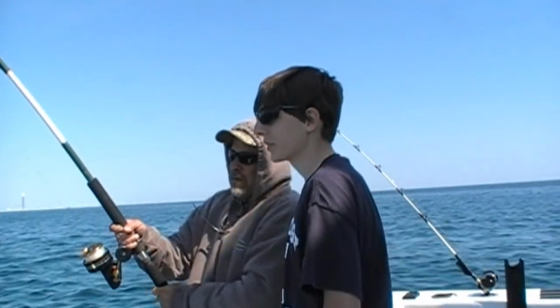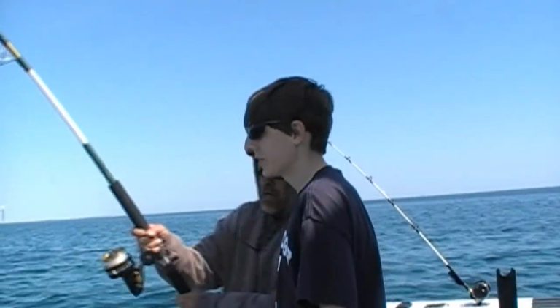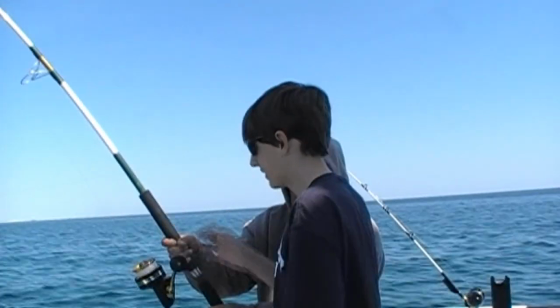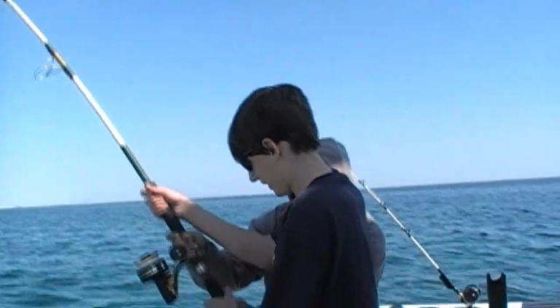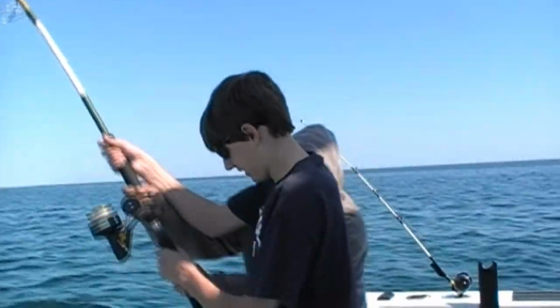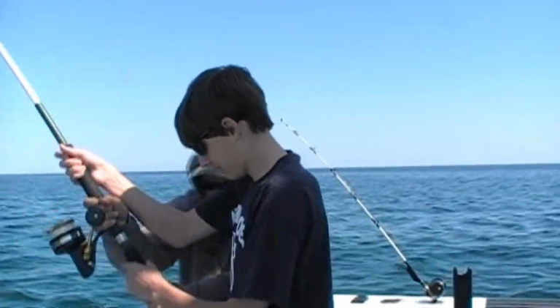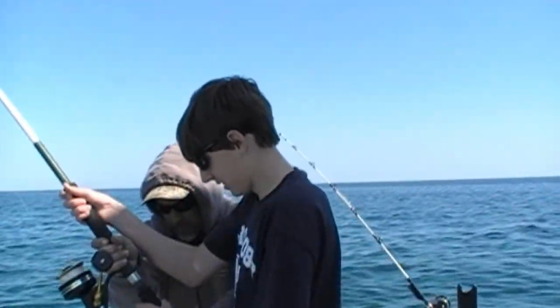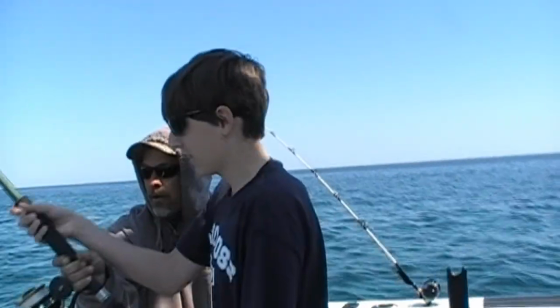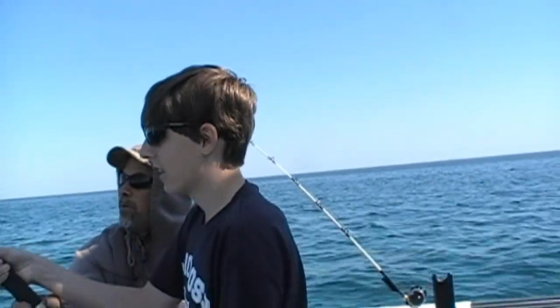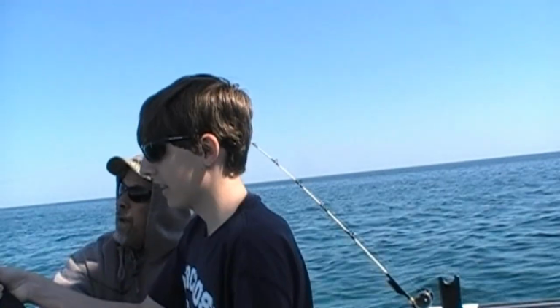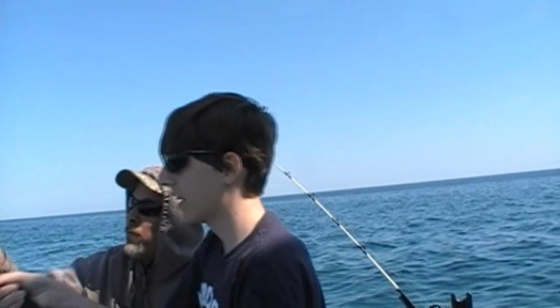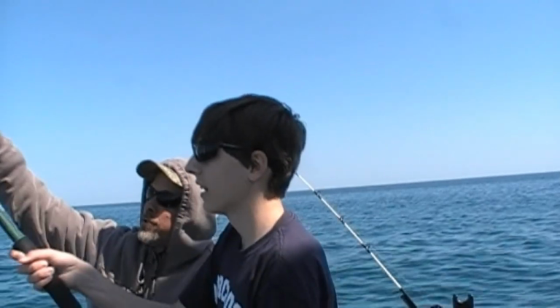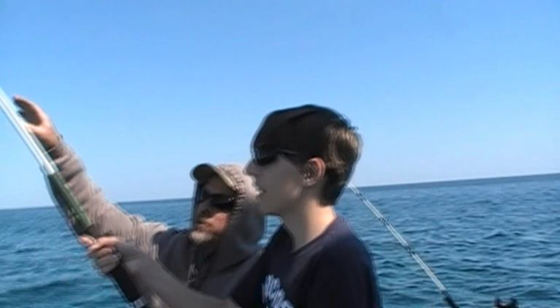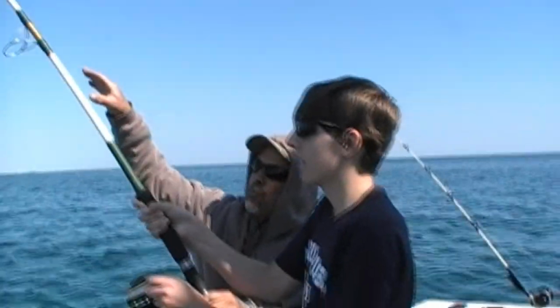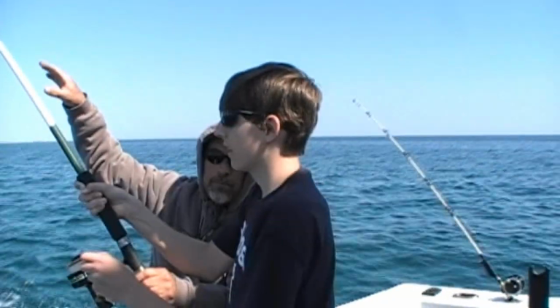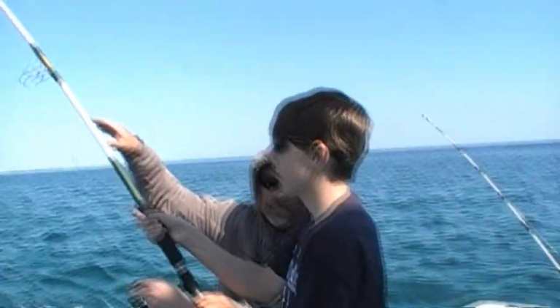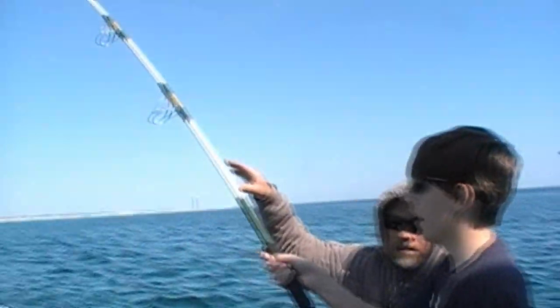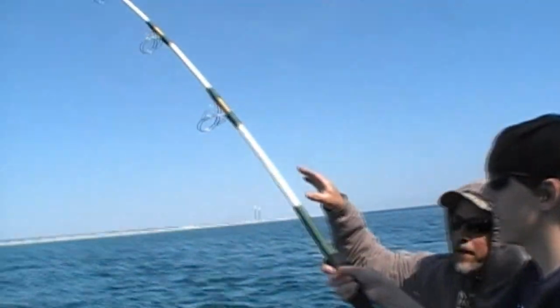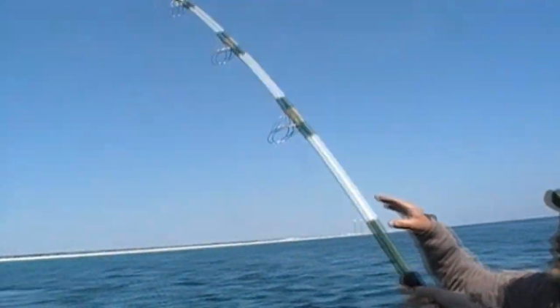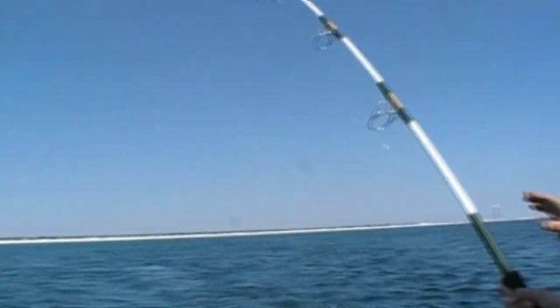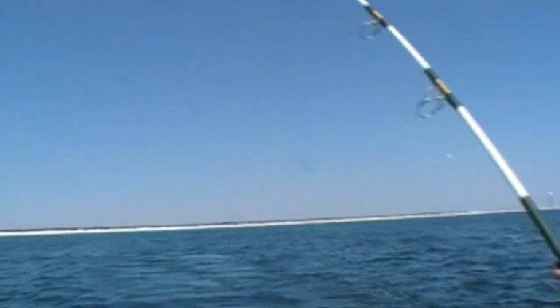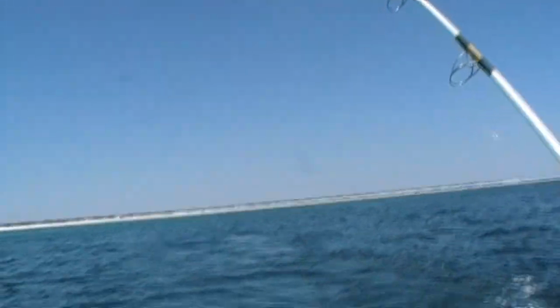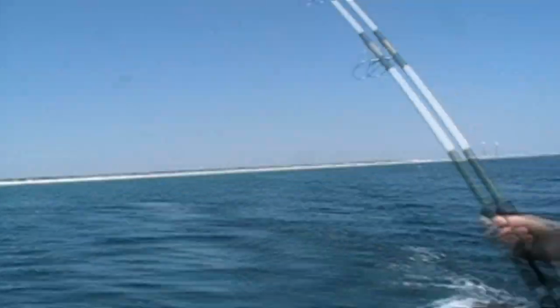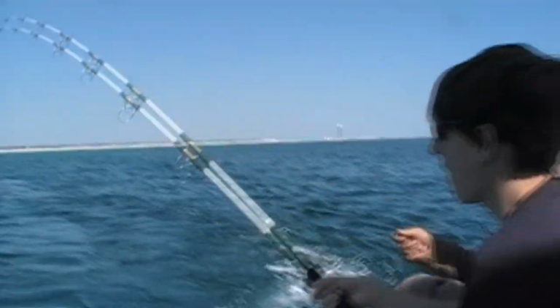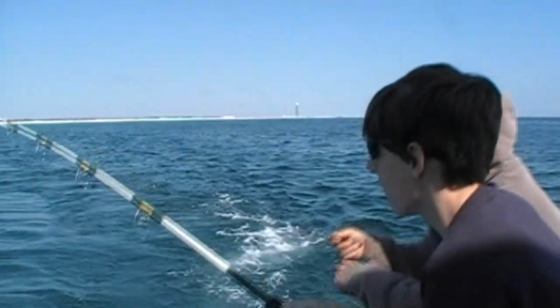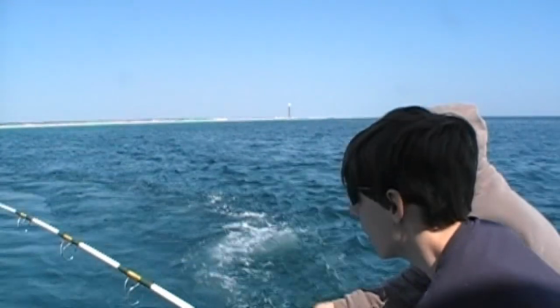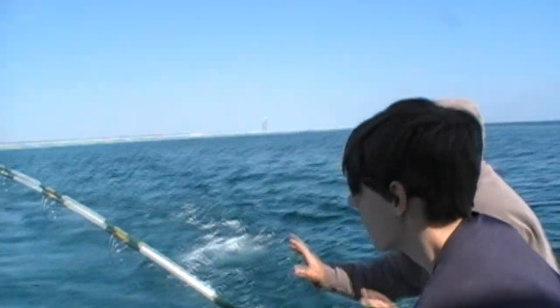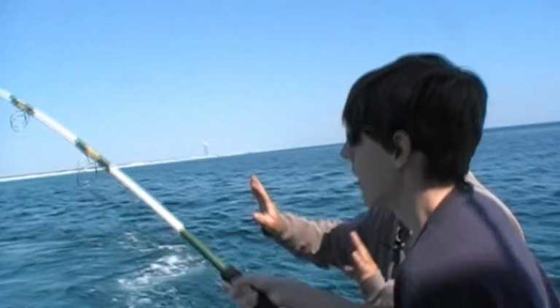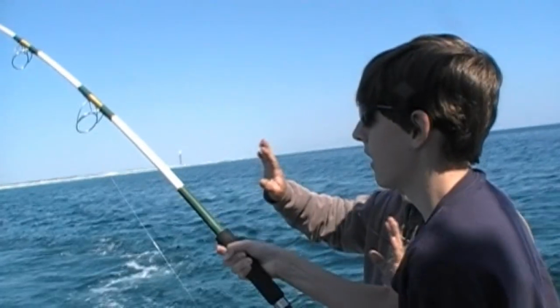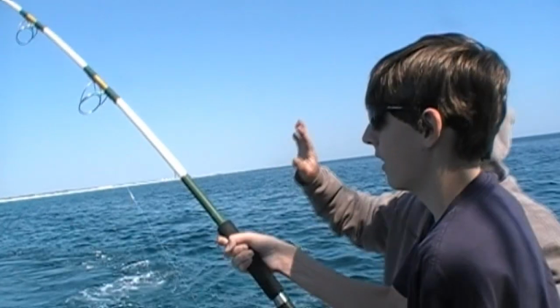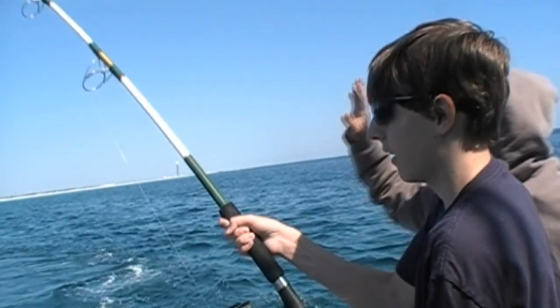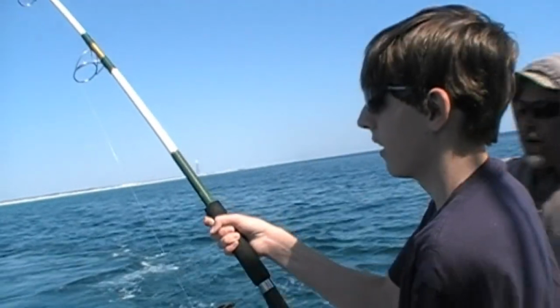All right, the main thing you want to do is always keep your rod bent. Drop slowly in line, stop and just easy up.